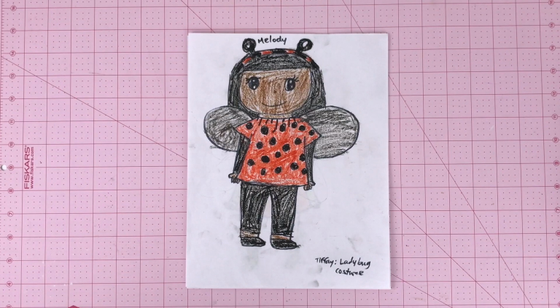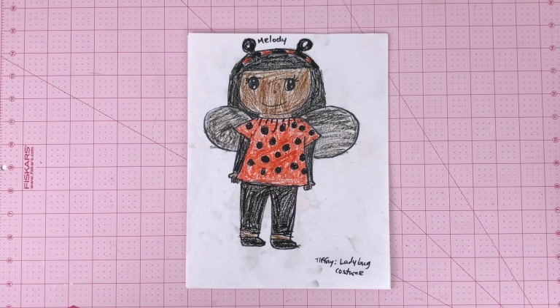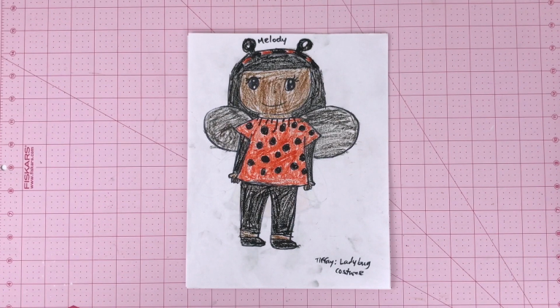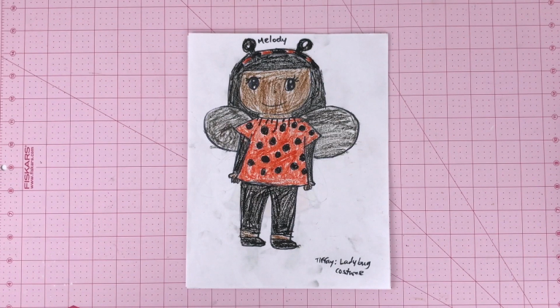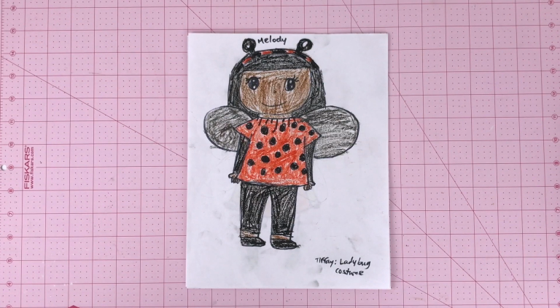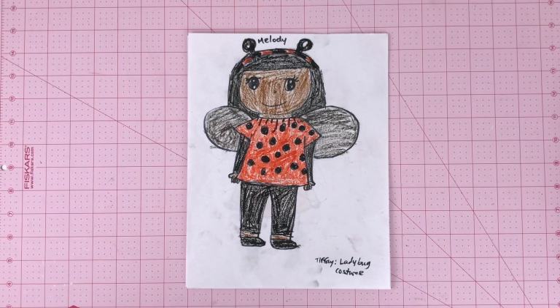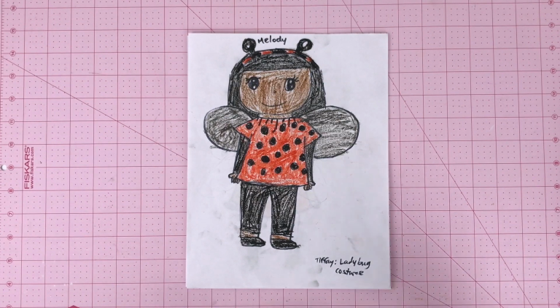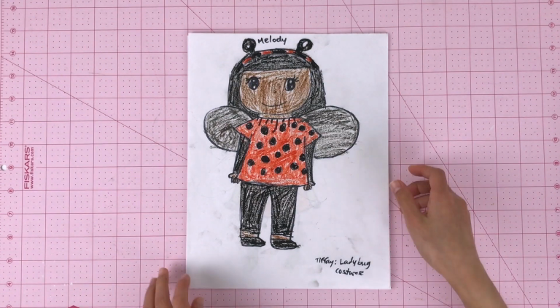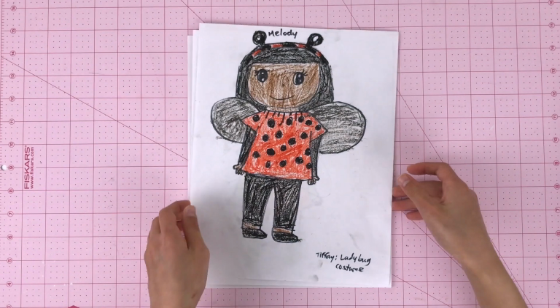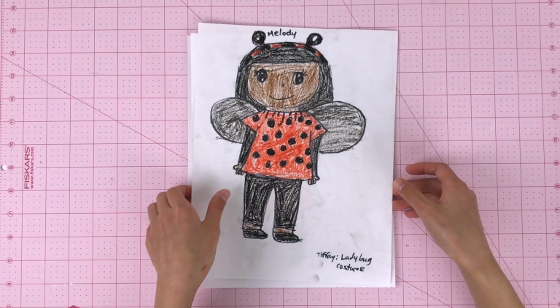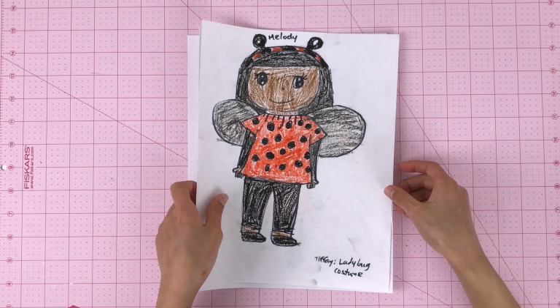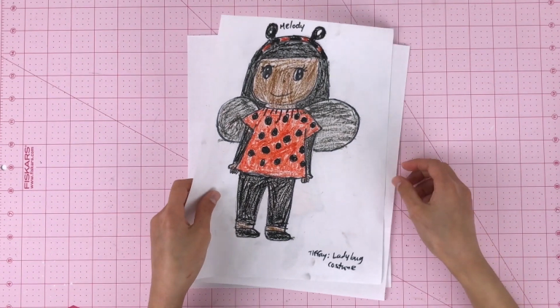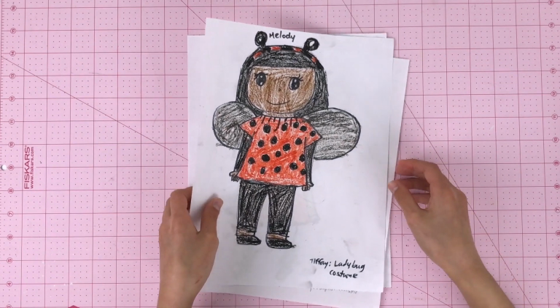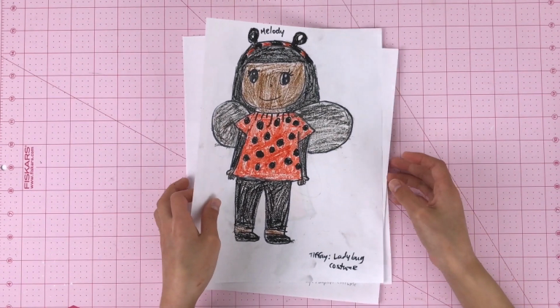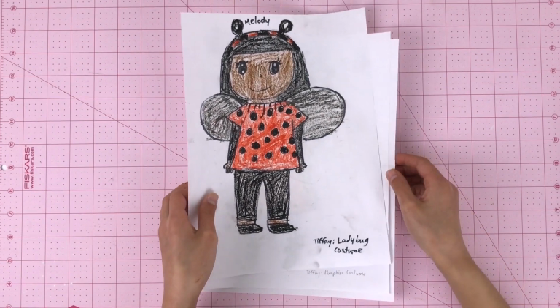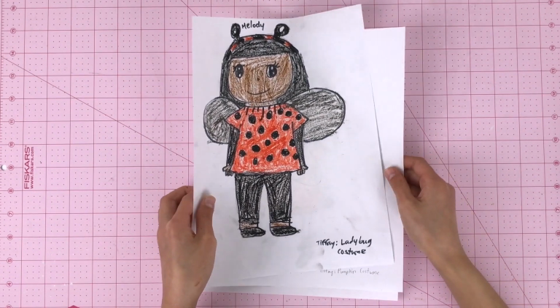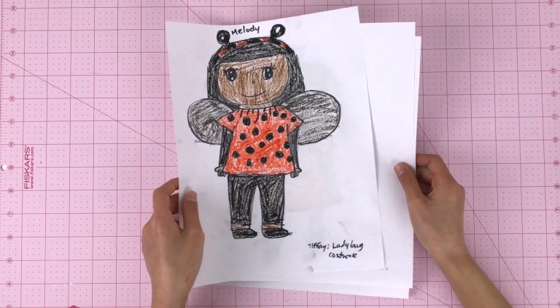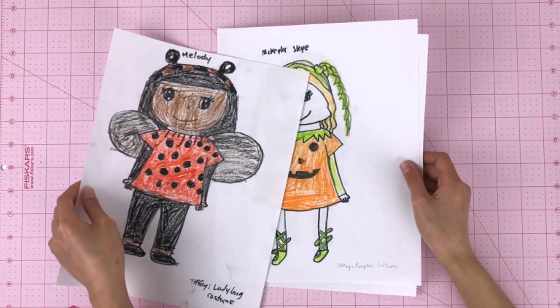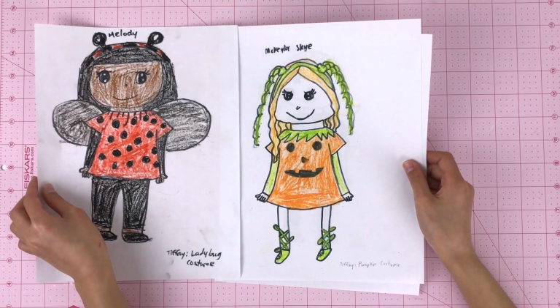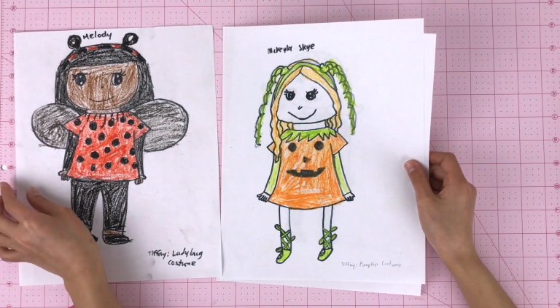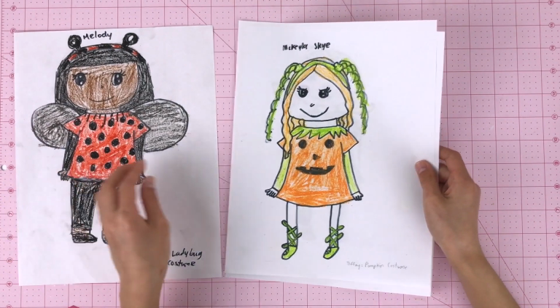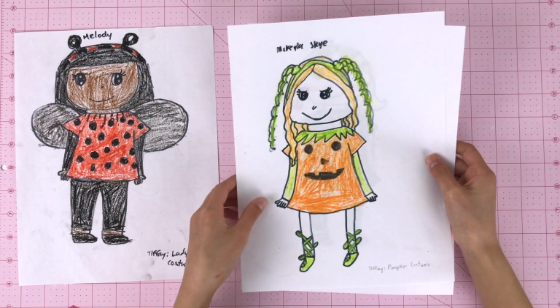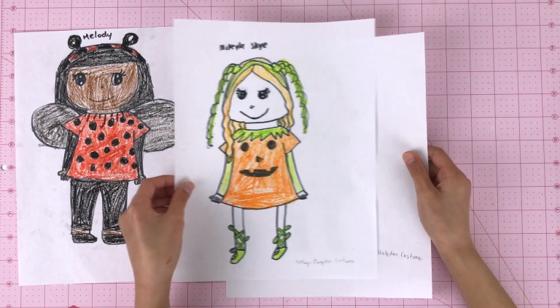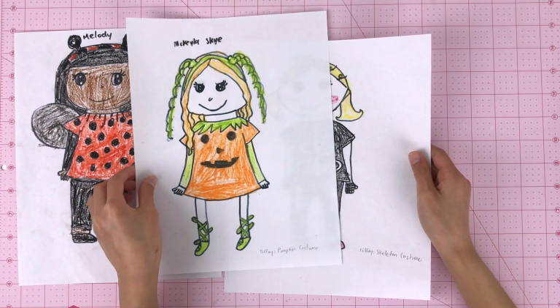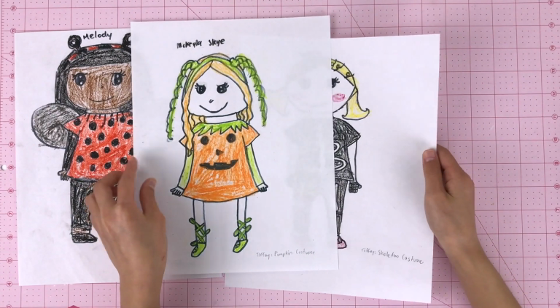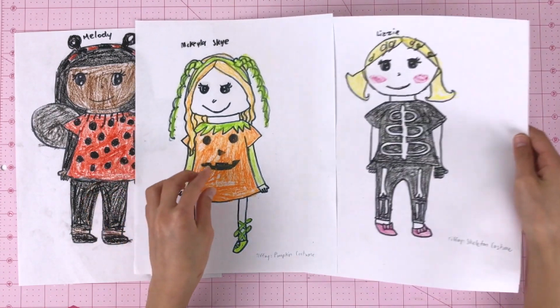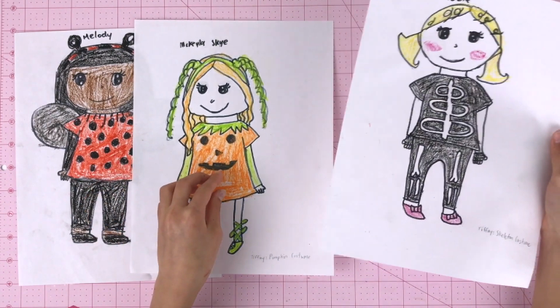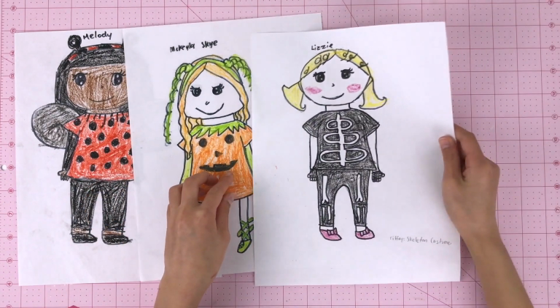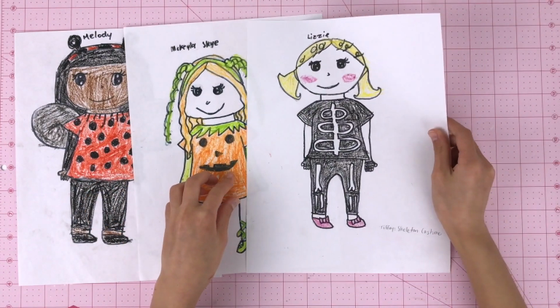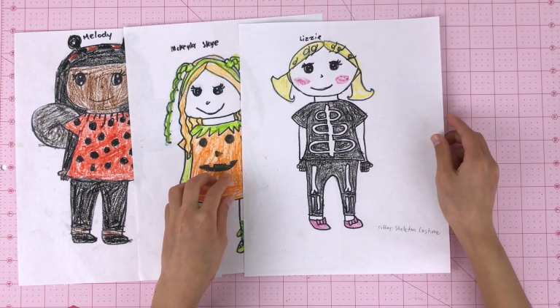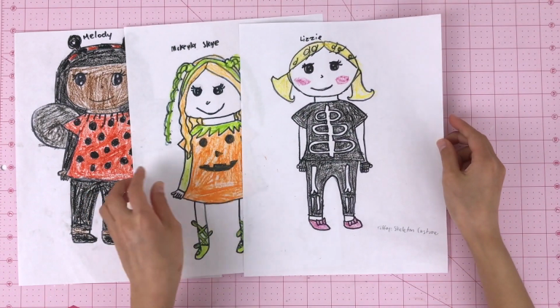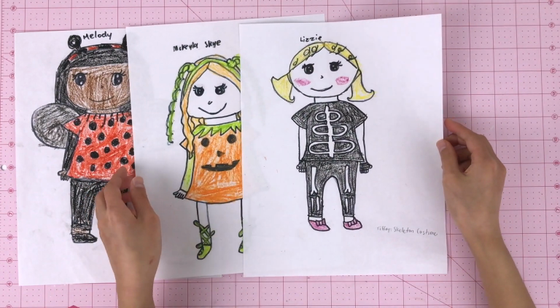Here are some drawings I drew. This one is the ladybug costume. And here is the pumpkin costume. And the last one is the skeleton costume.